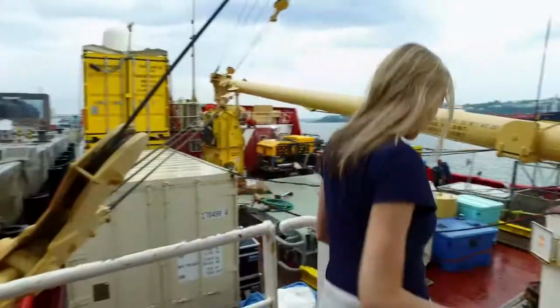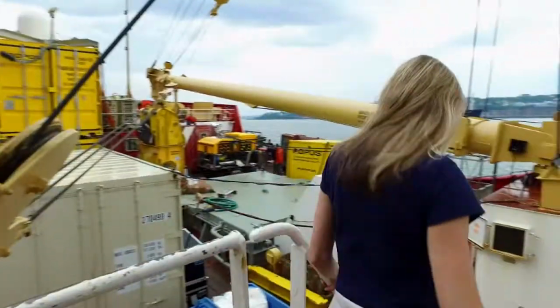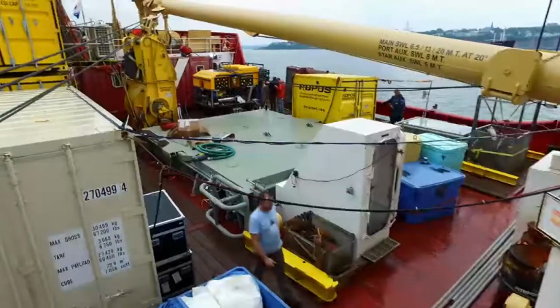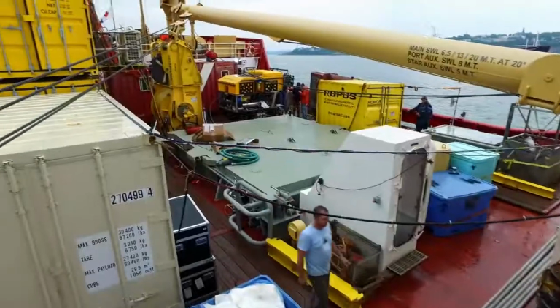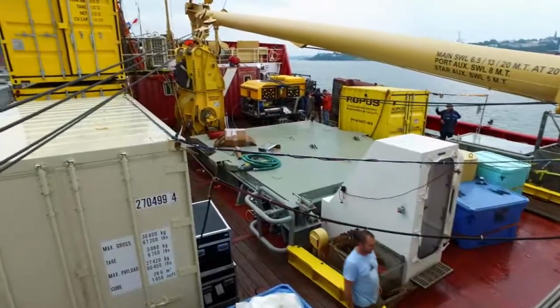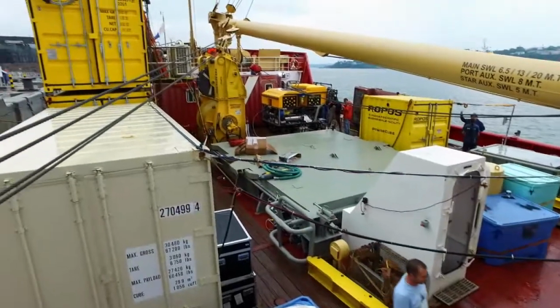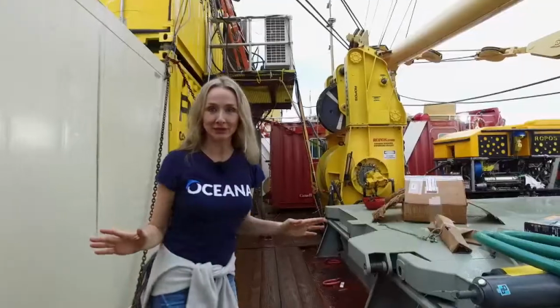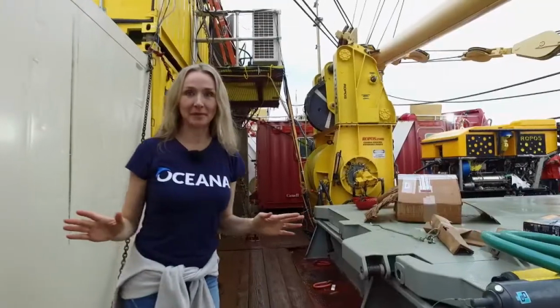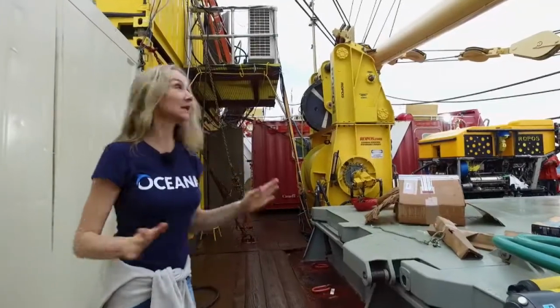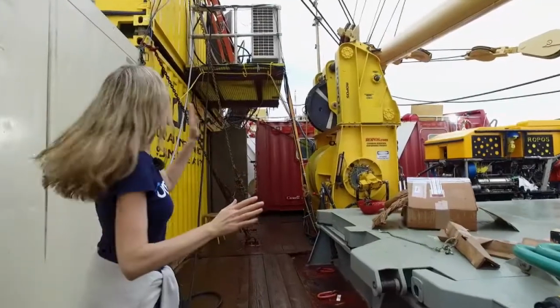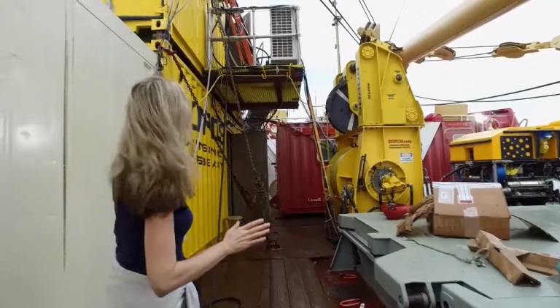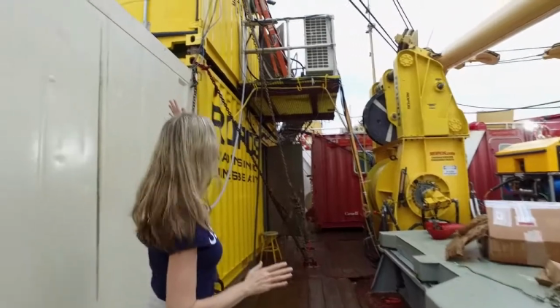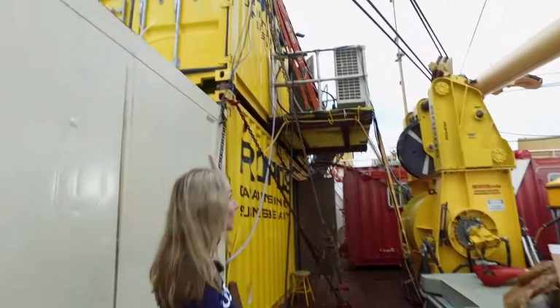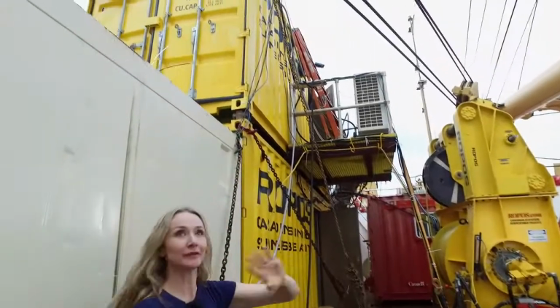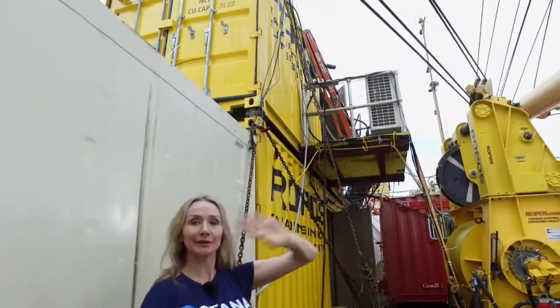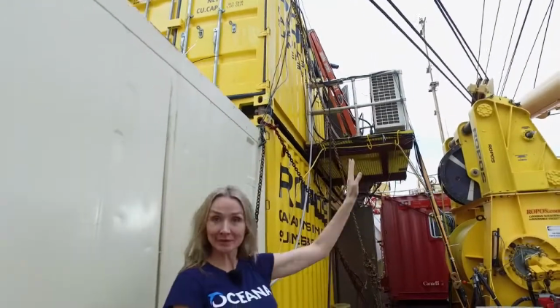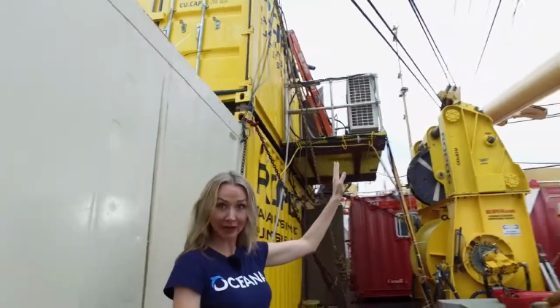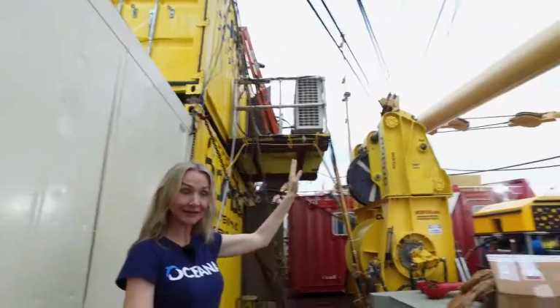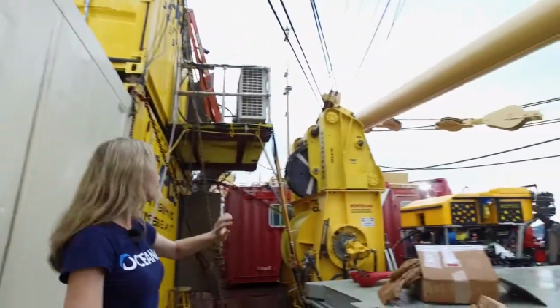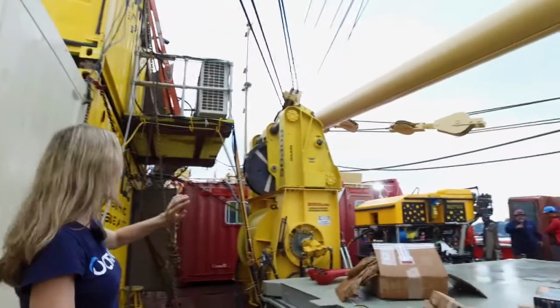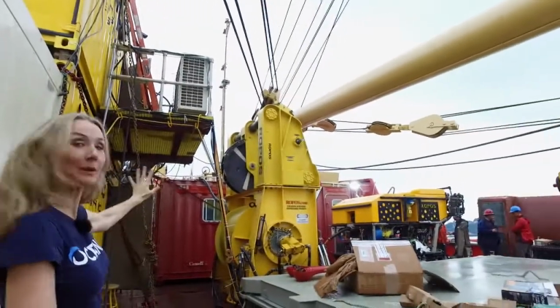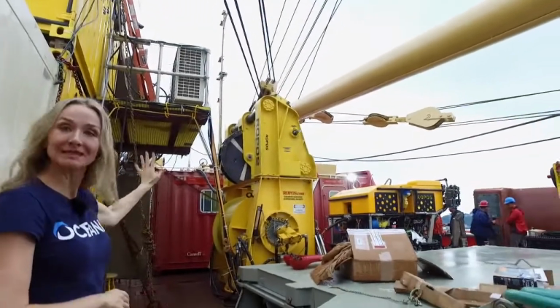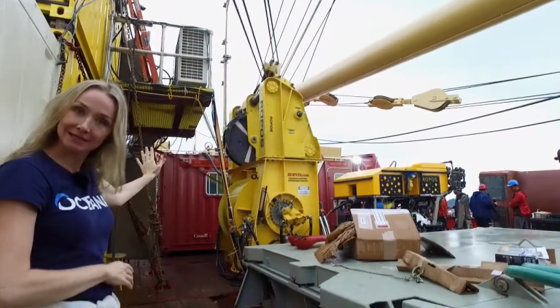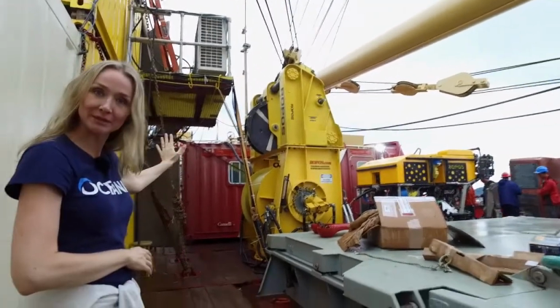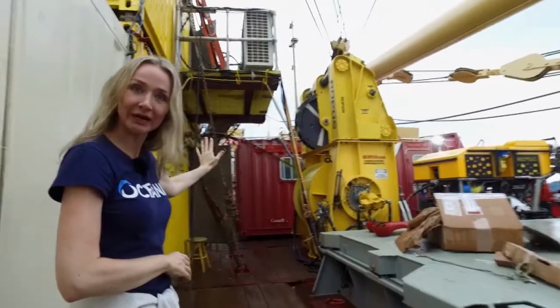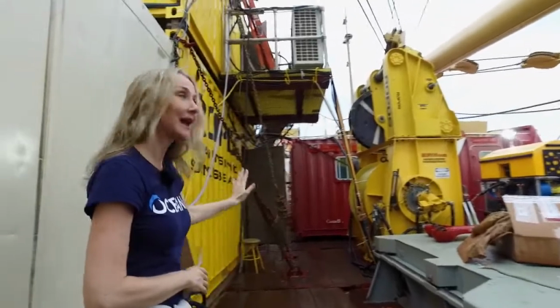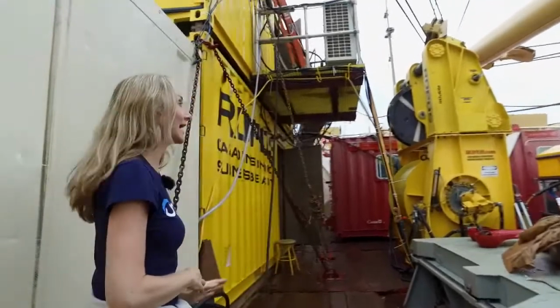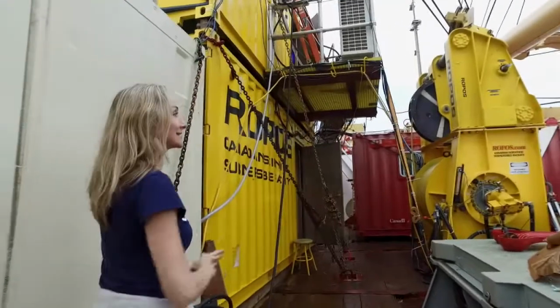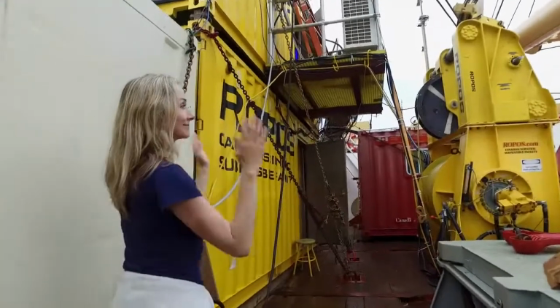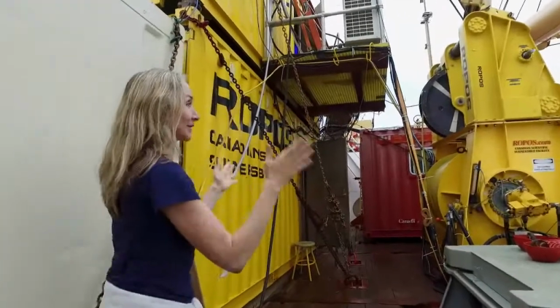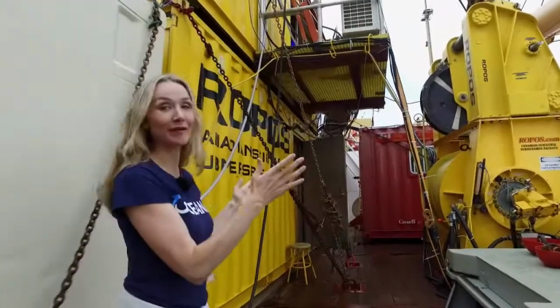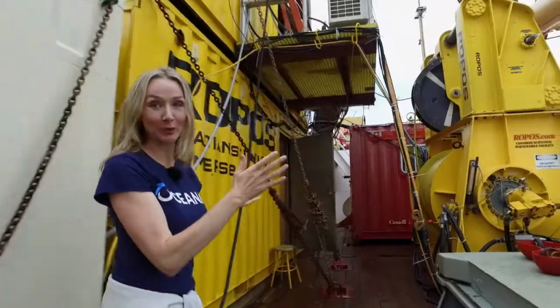This is the foredeck — this is where all the action happens. Here we've got the control room, we've got an enormous crane, we've got a mobile science laboratory, and we have the Rokos.